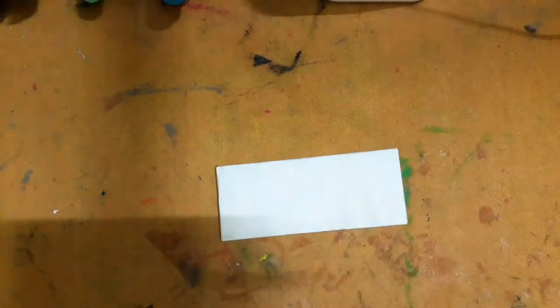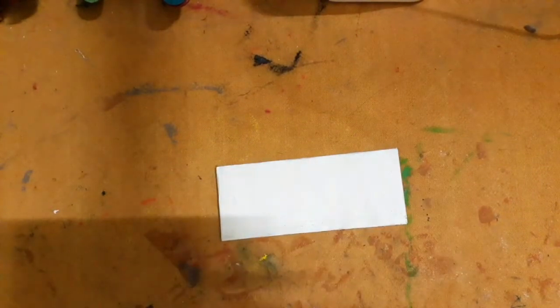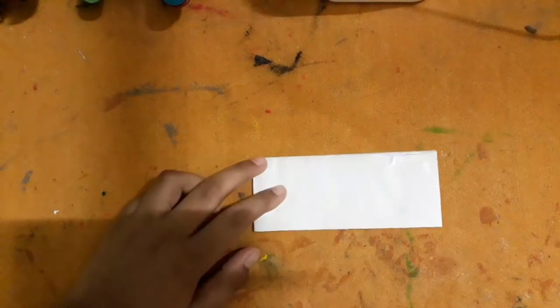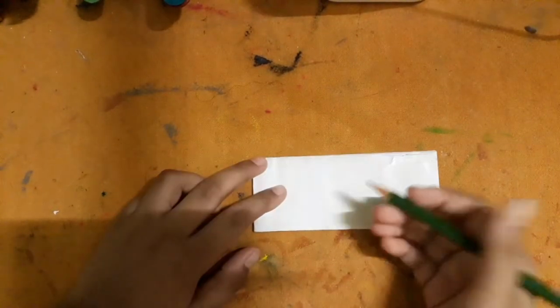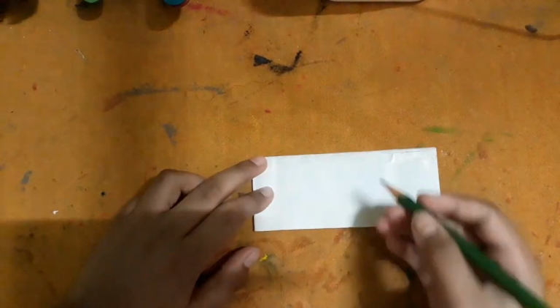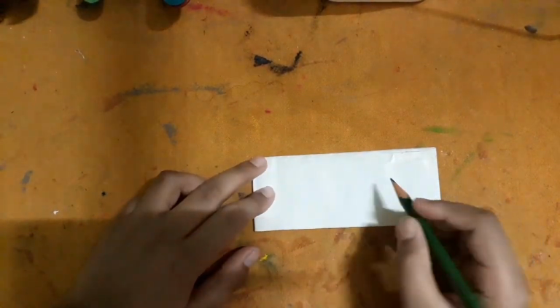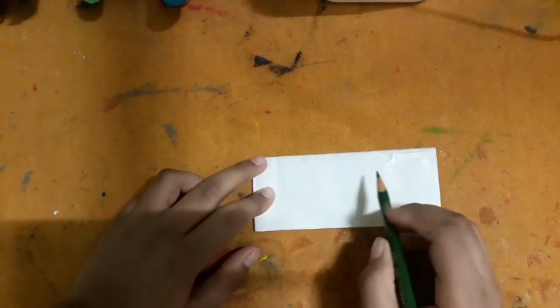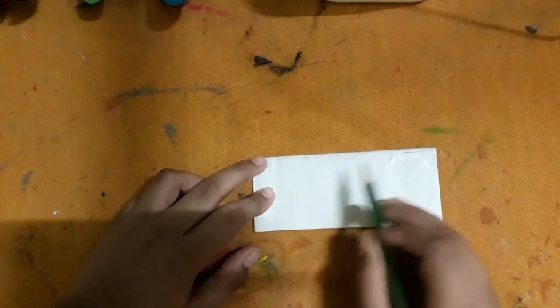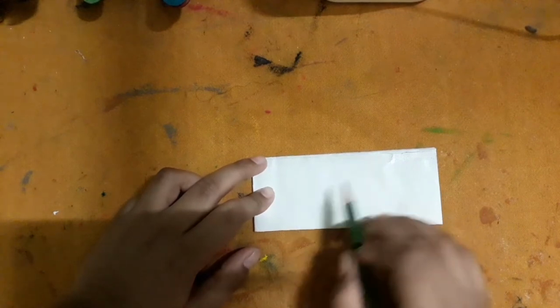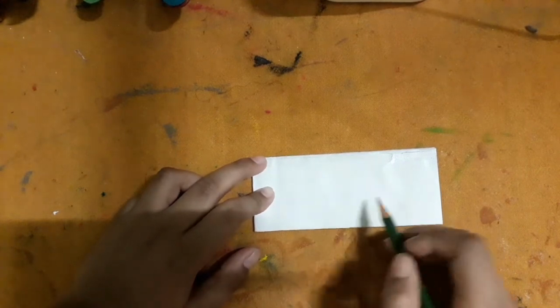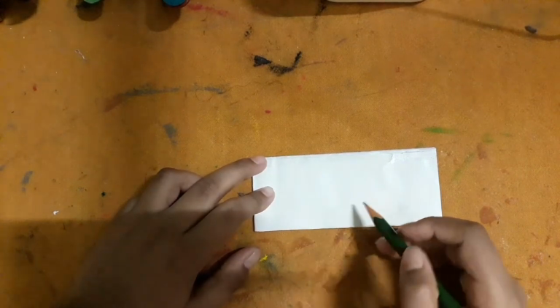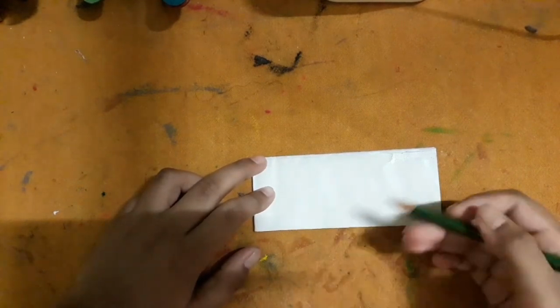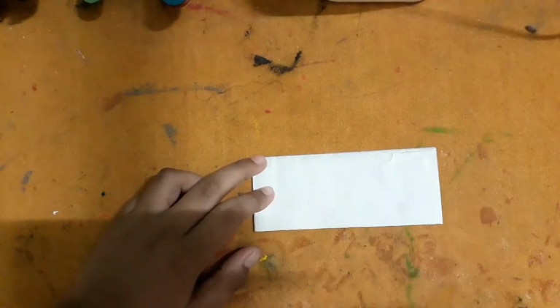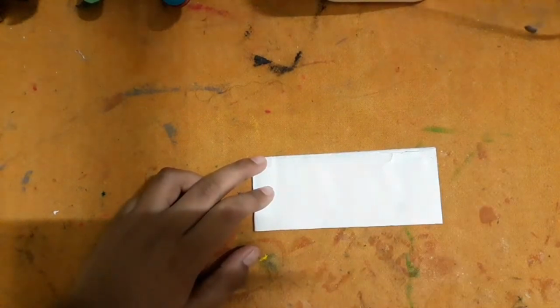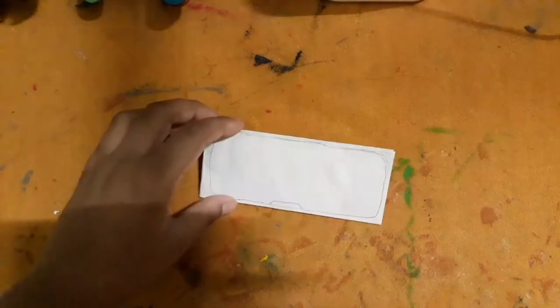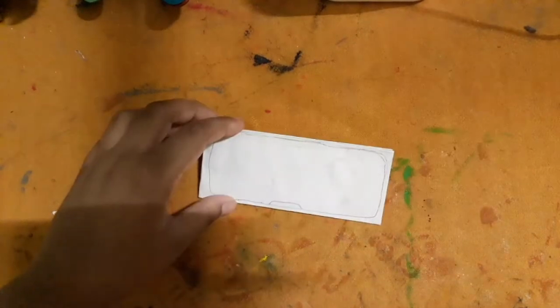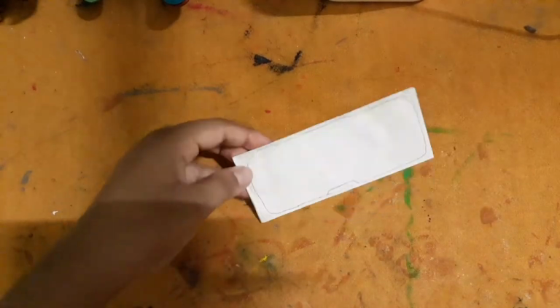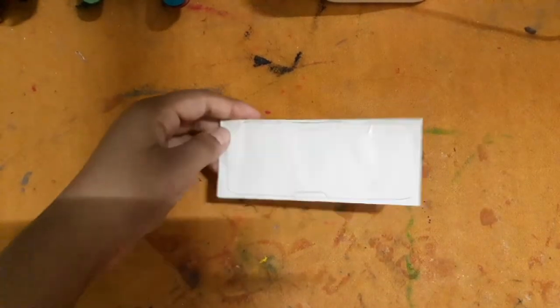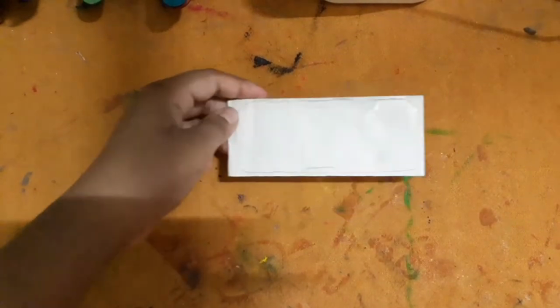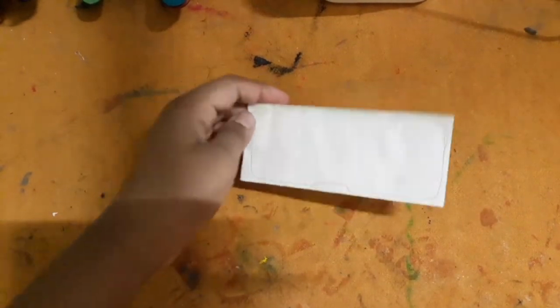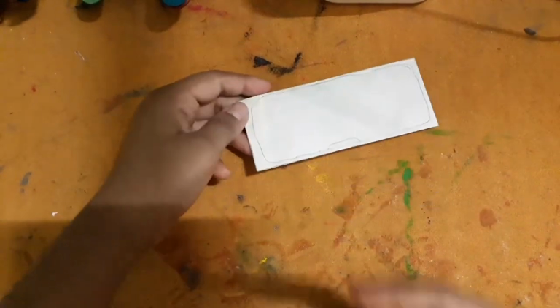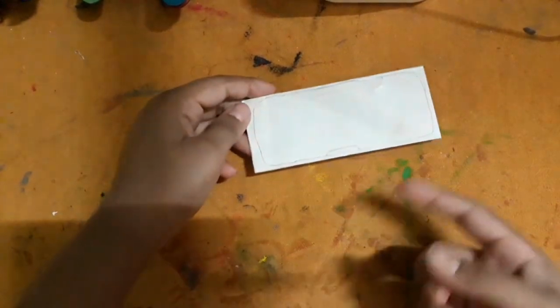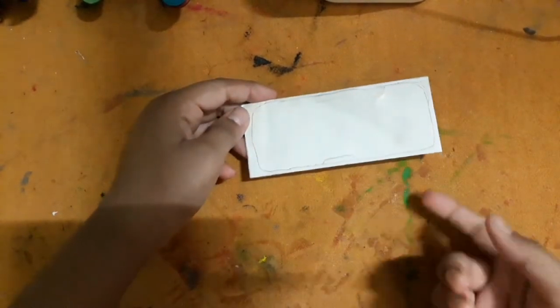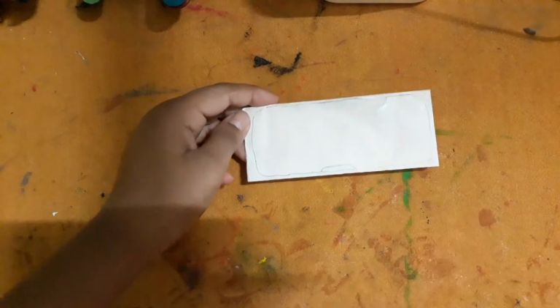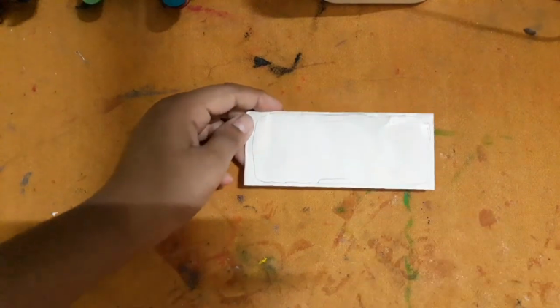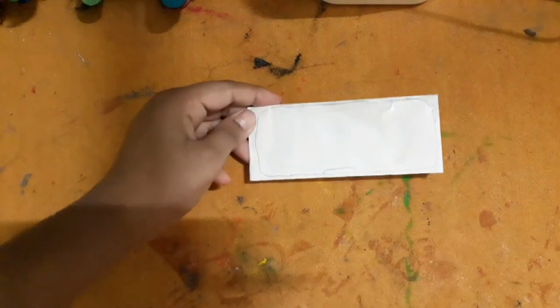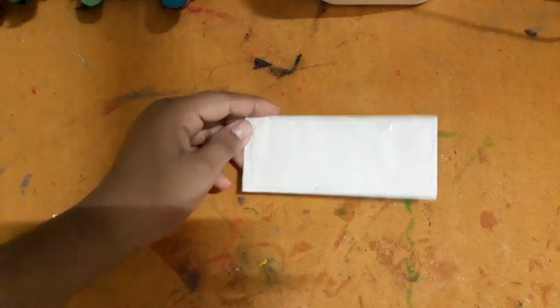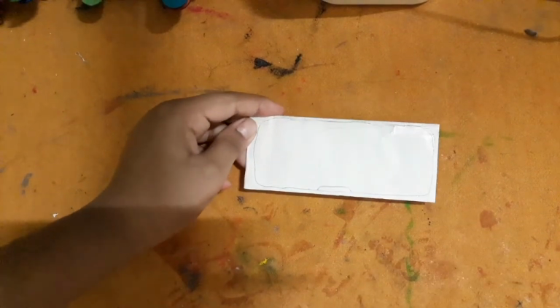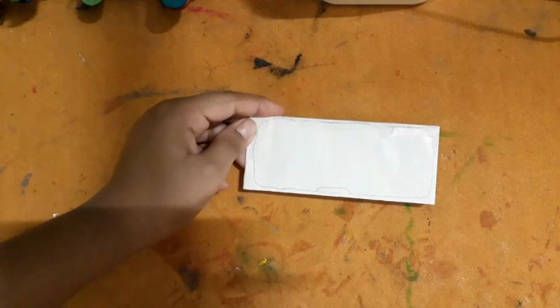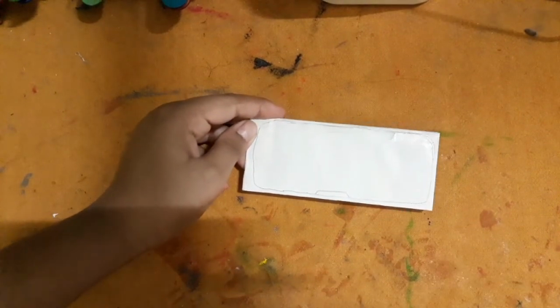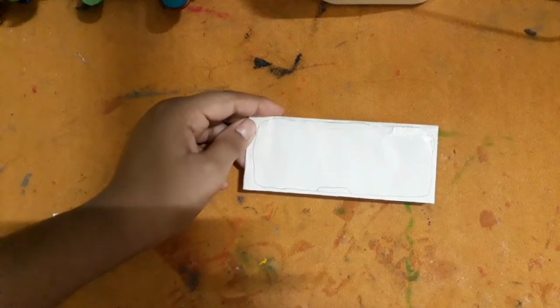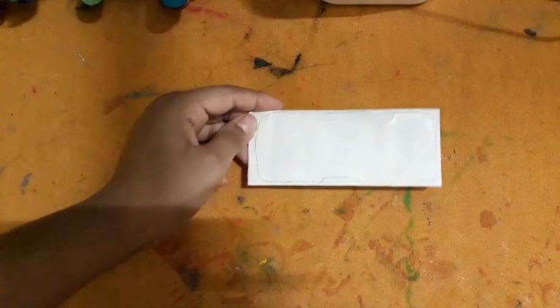Draw the oxygen storage part of the Star-Lord mask on it and then cut it like this. I have drawn the shape and then you will cut it with the help of scissors.